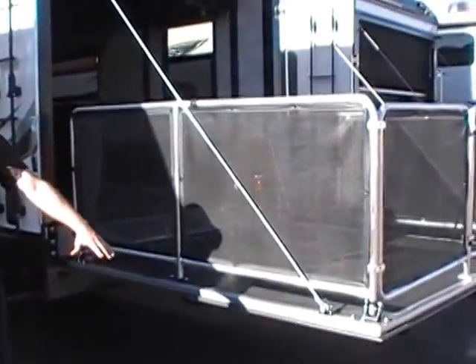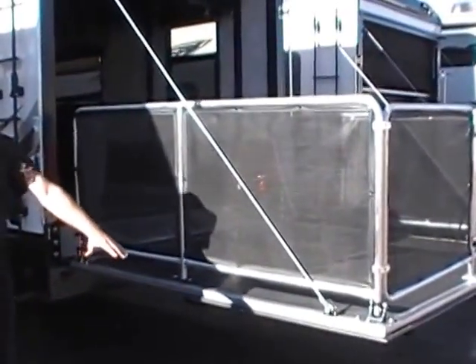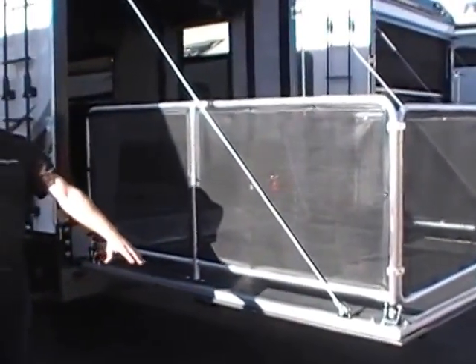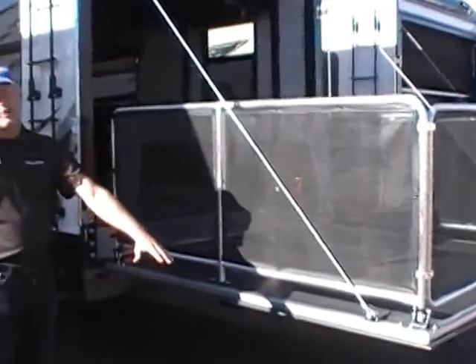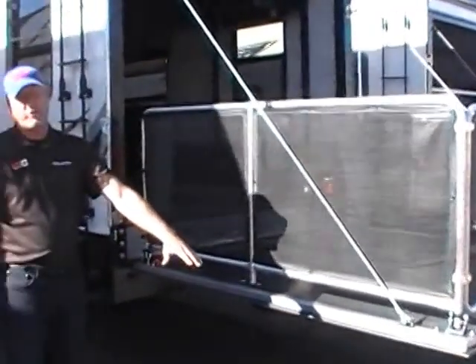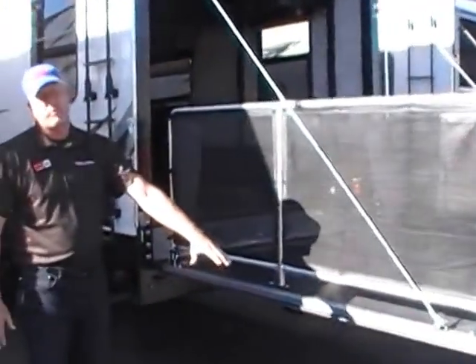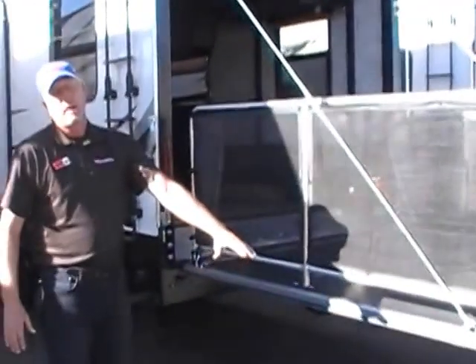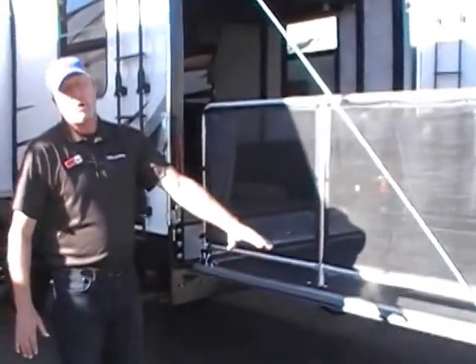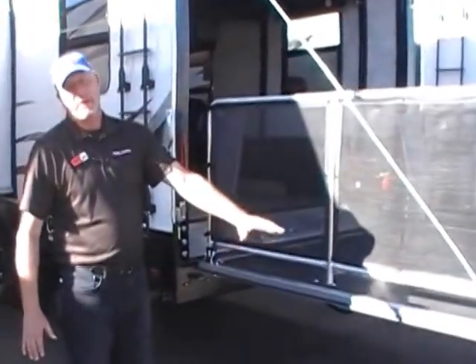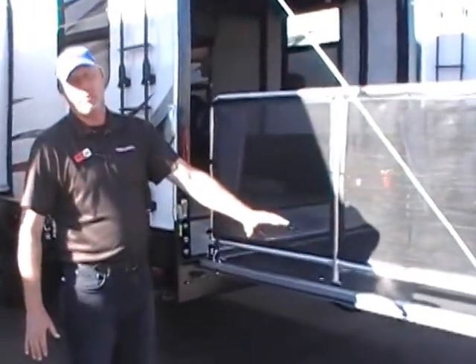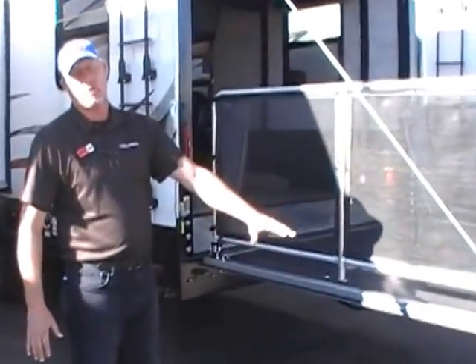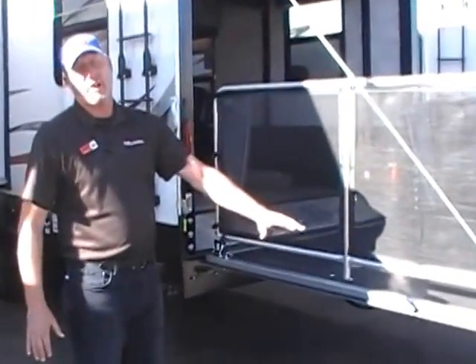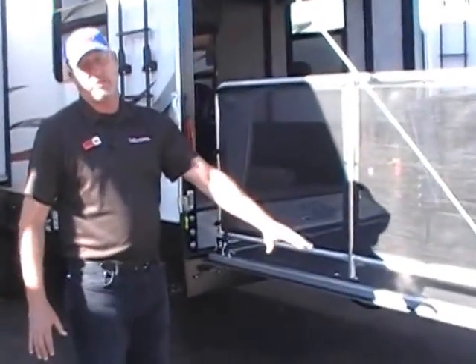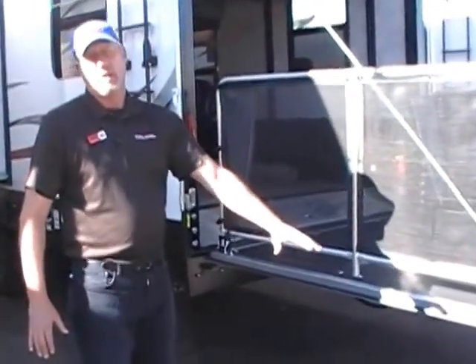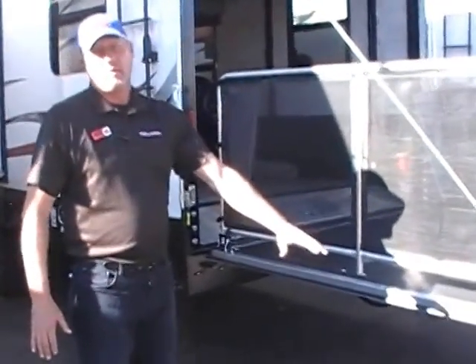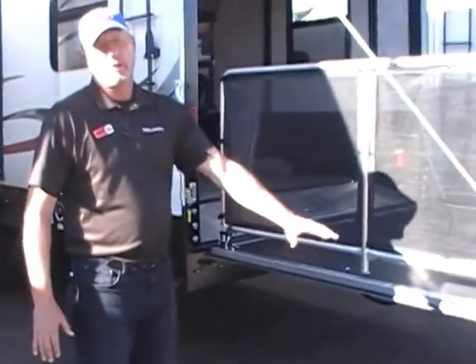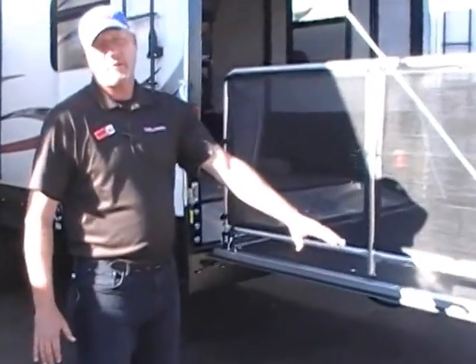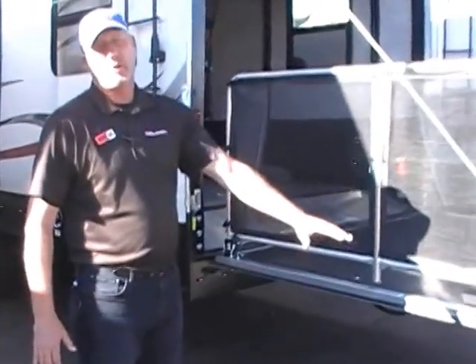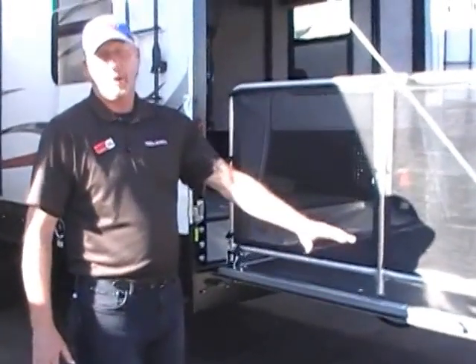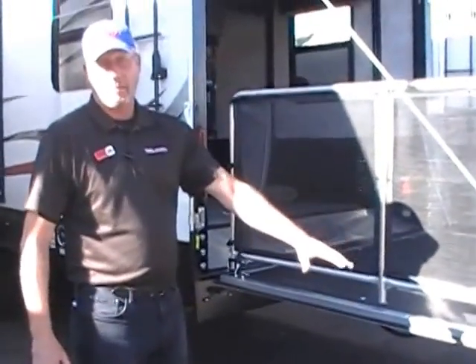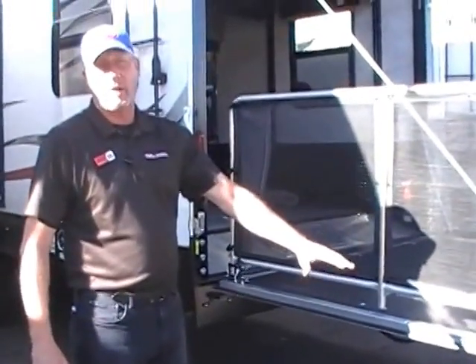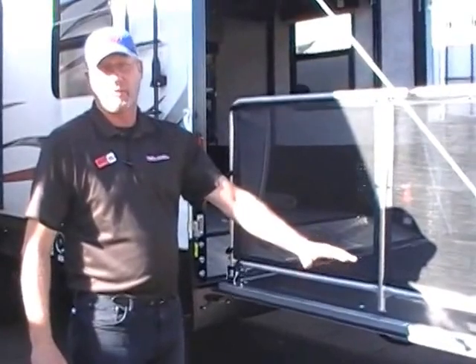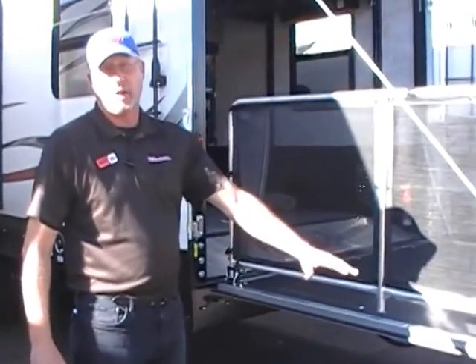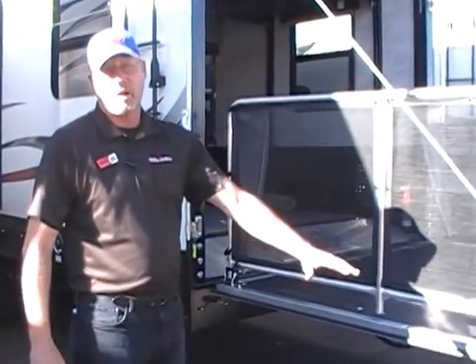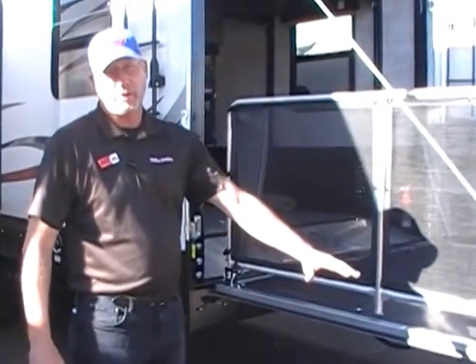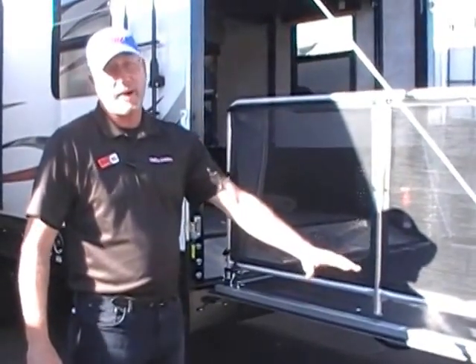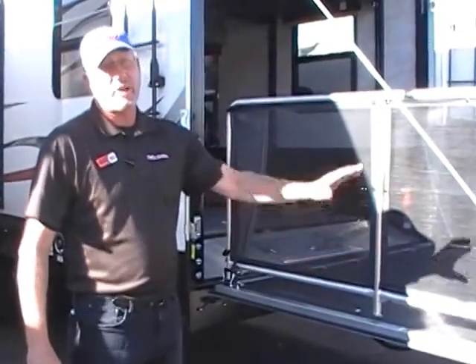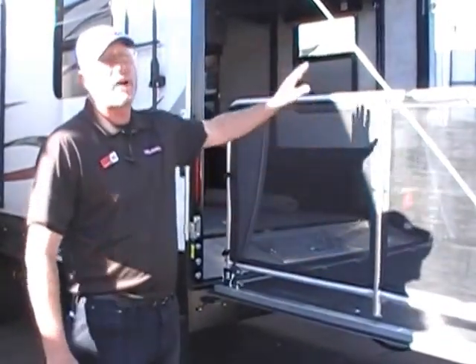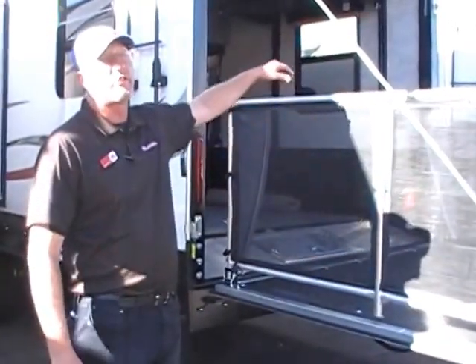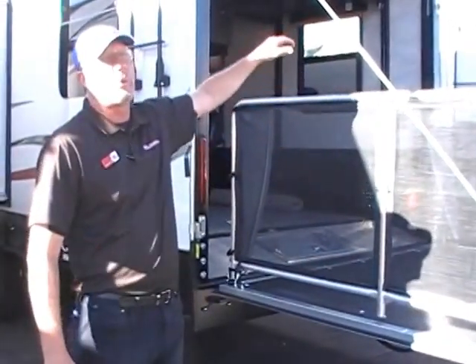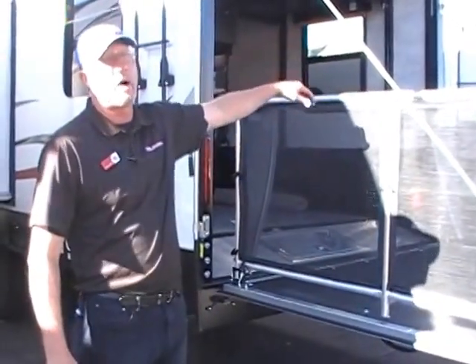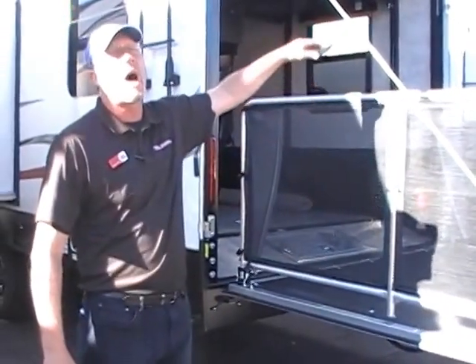This is a 16-foot garage on this — it will hold the biggest Razor there is. The only thing you should have to do is, if you have a light bar on it, you've got to fold the light bar down, because it's right at 75 inches tall with the bunks up.